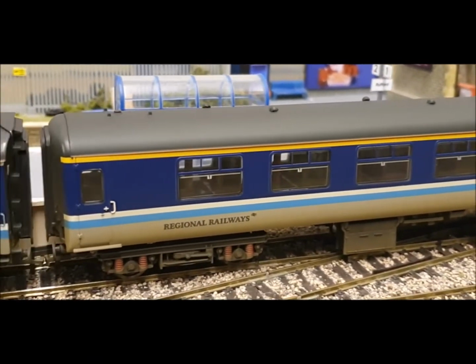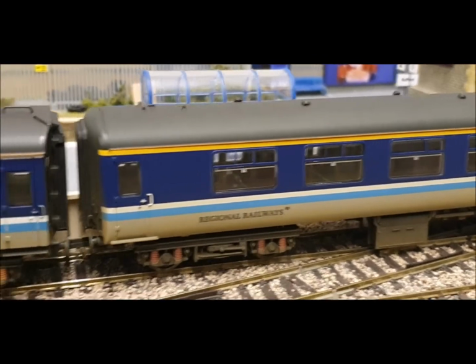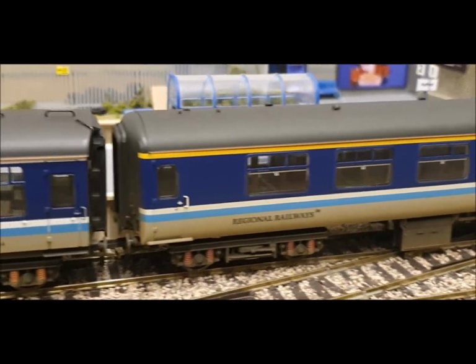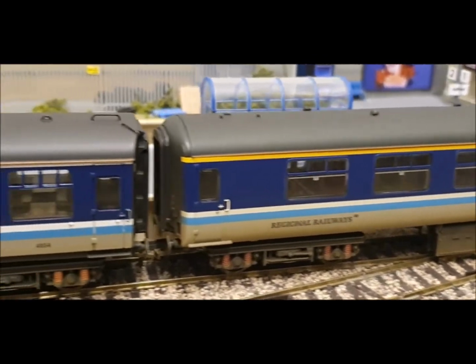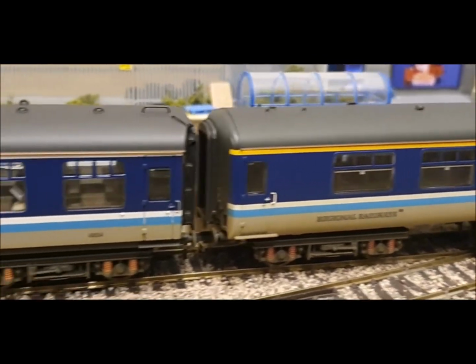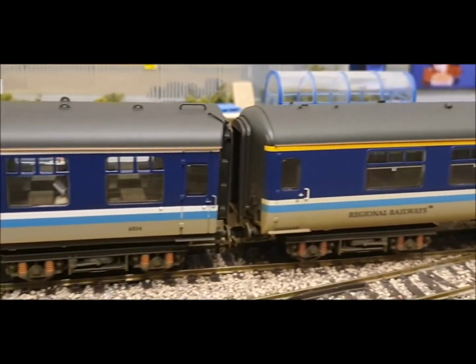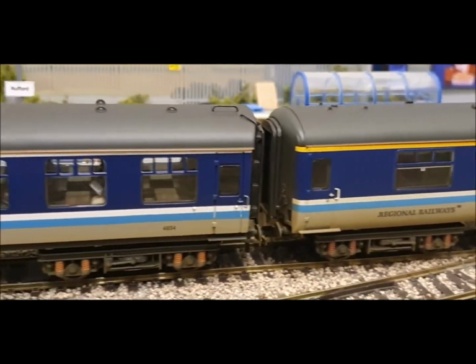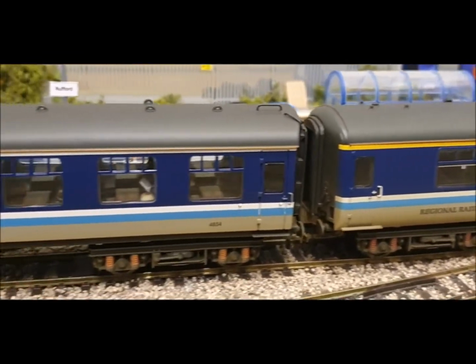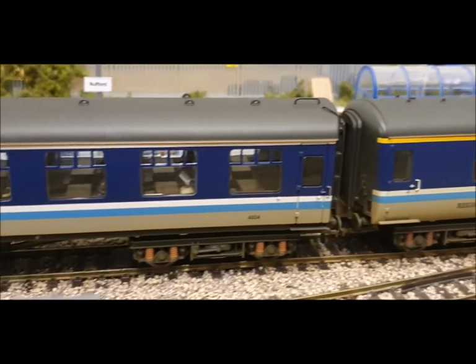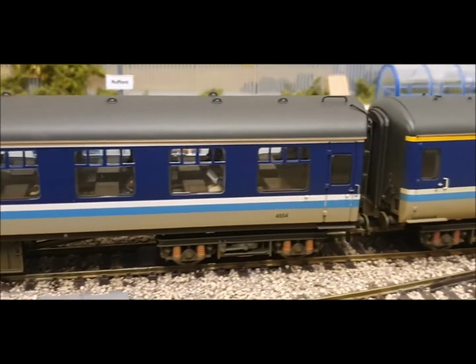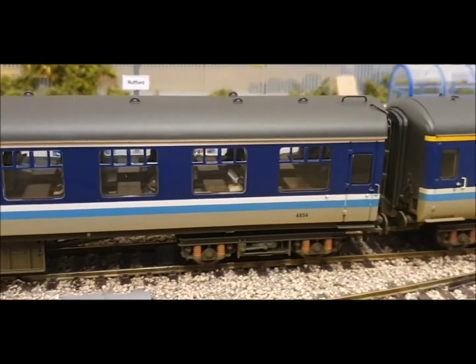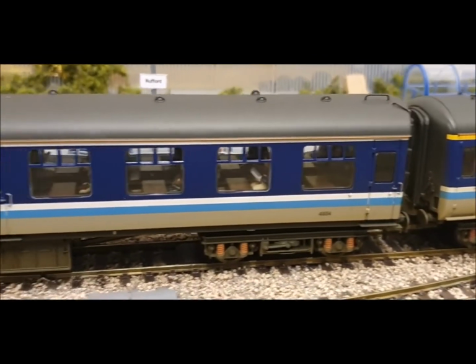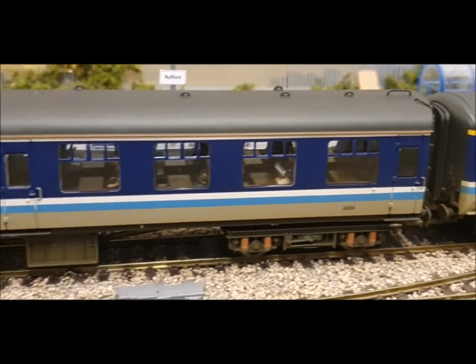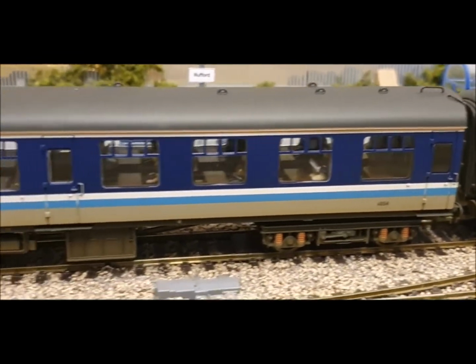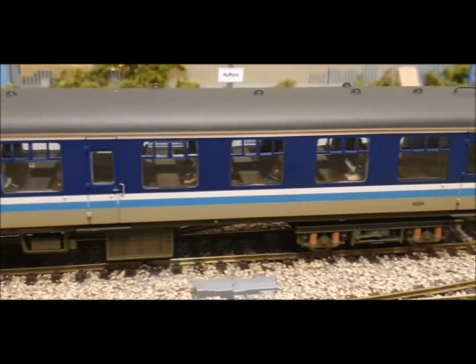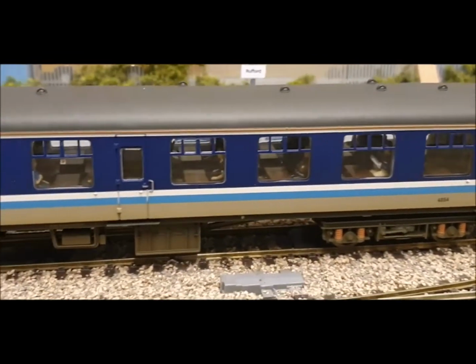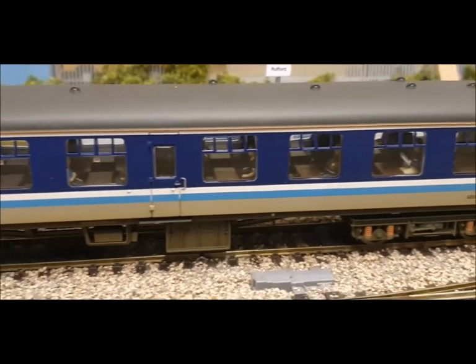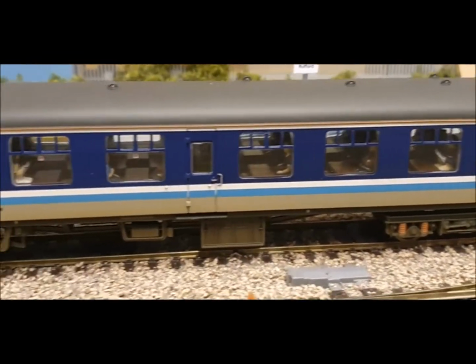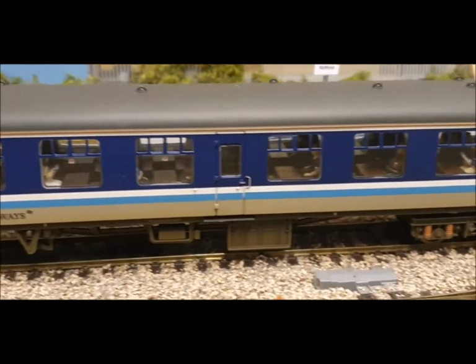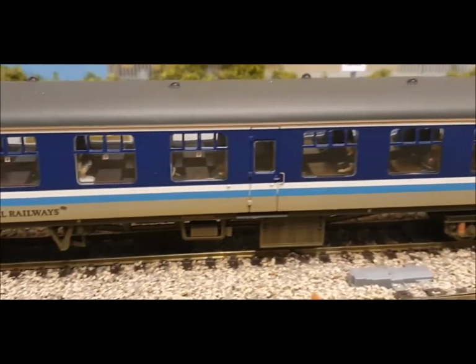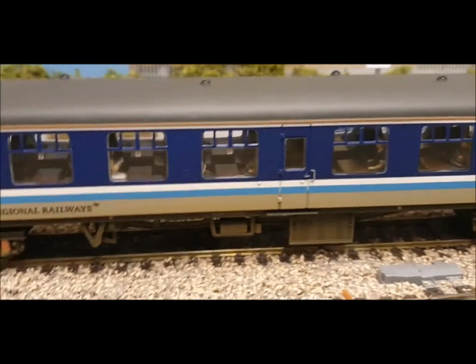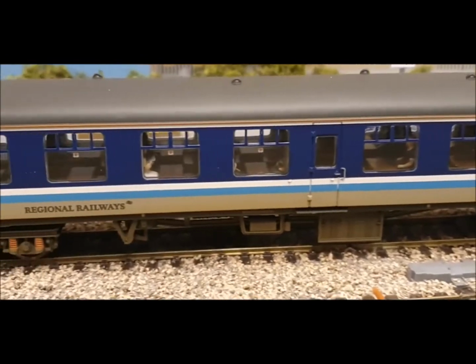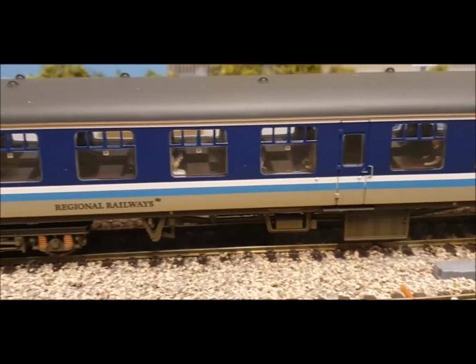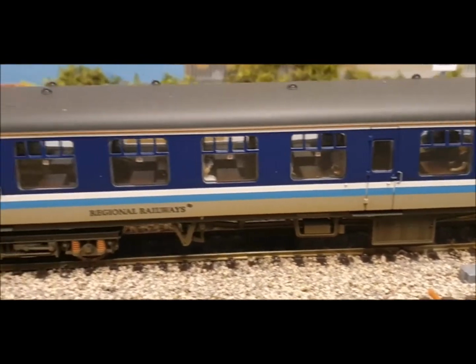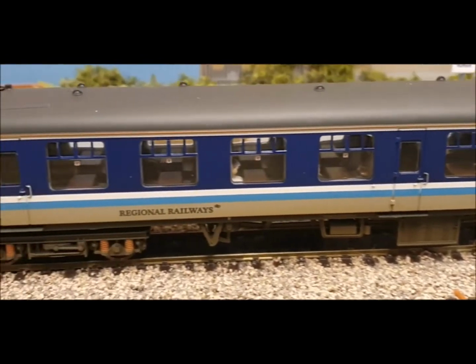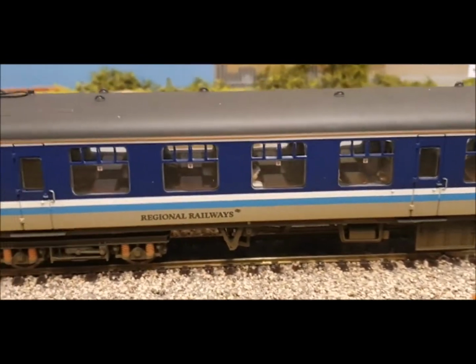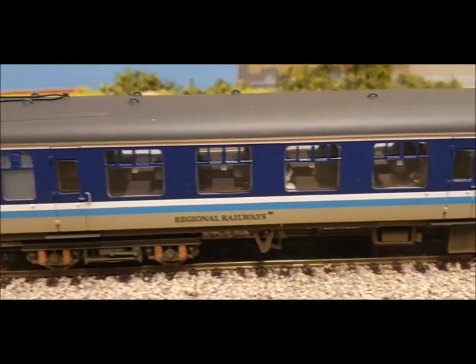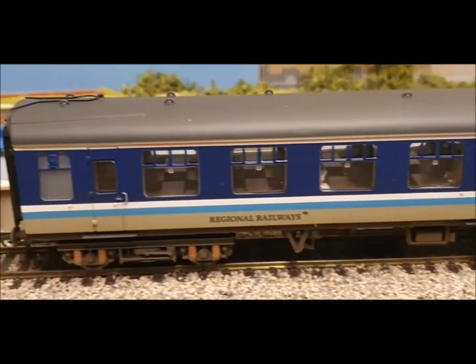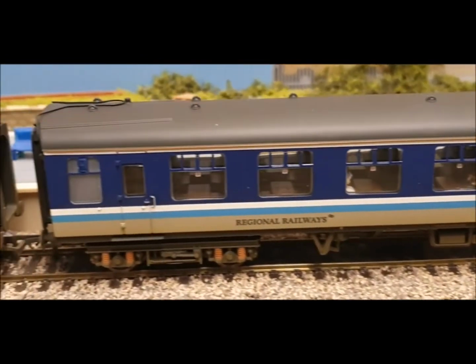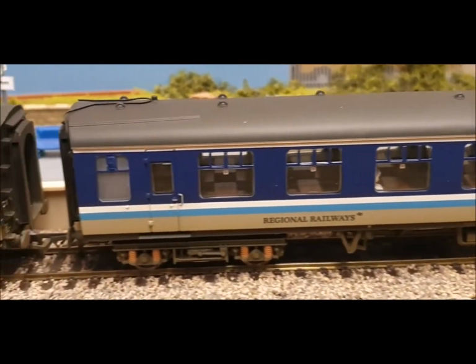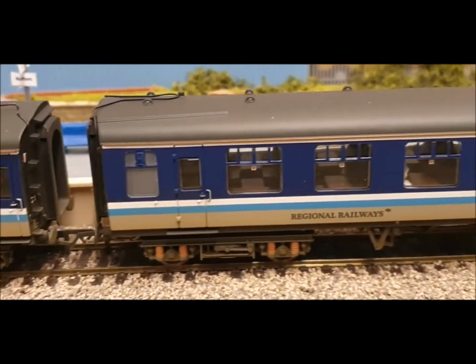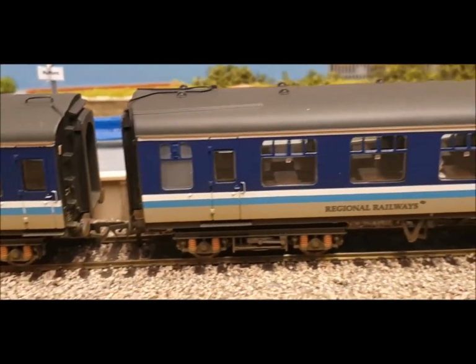Even on offer the Mark Two was still £44, which is a lot of money - another tenner on top of these Mark Ones which are weathered and have passengers included.